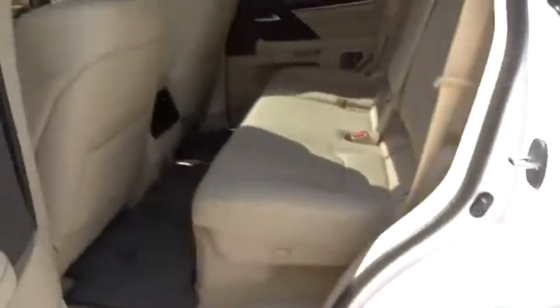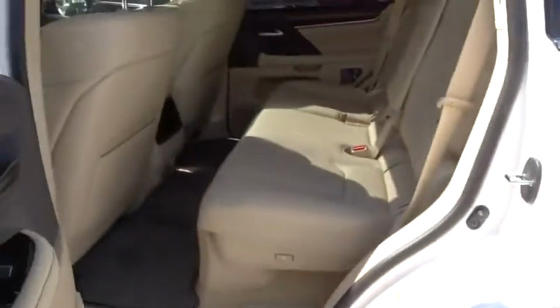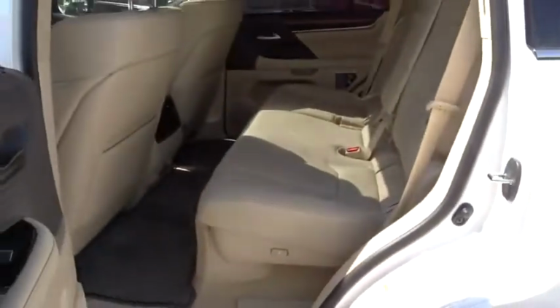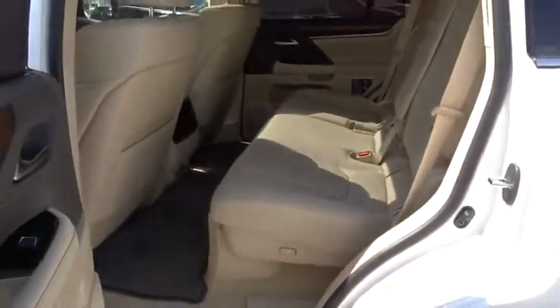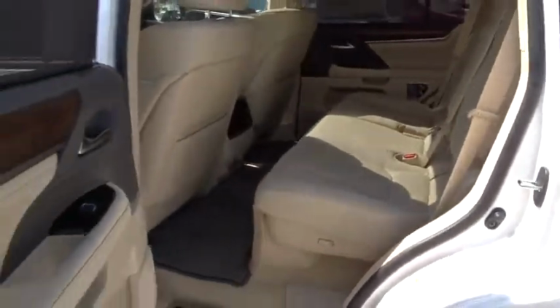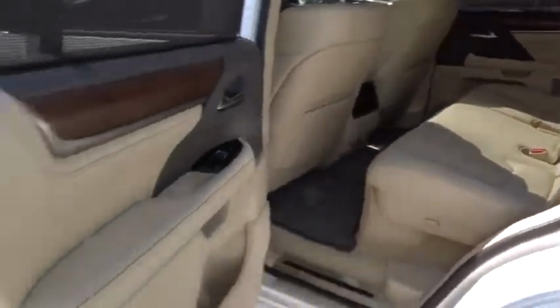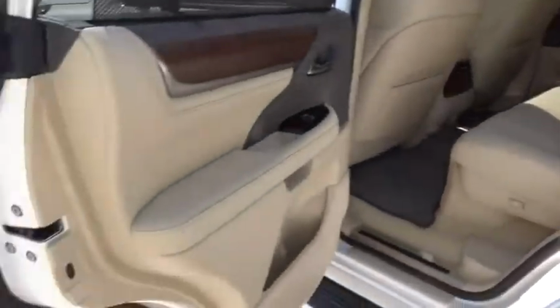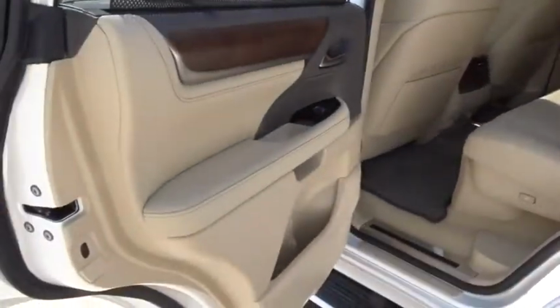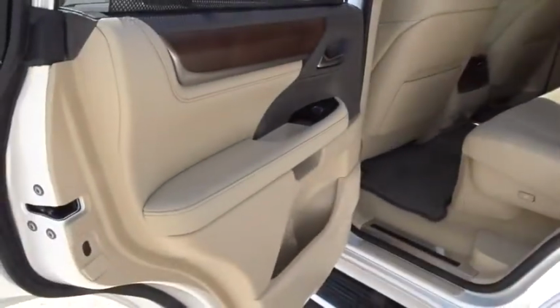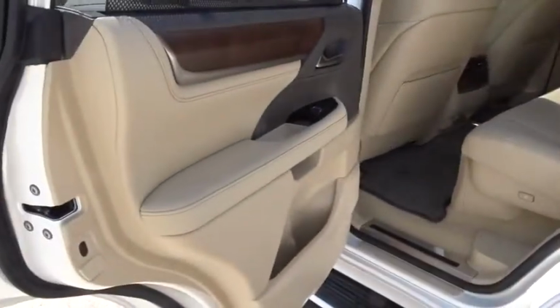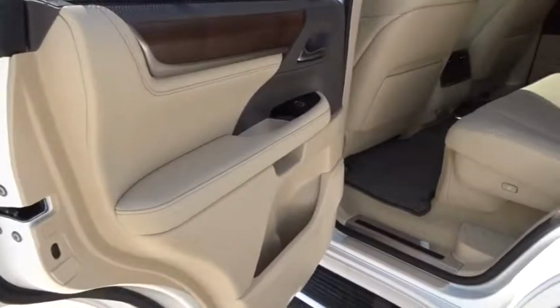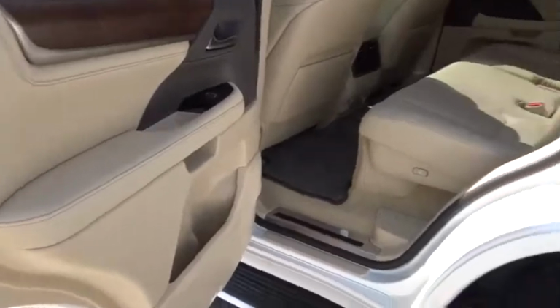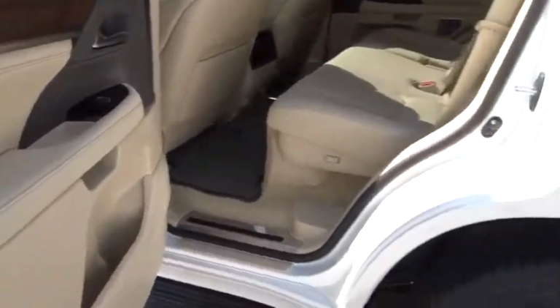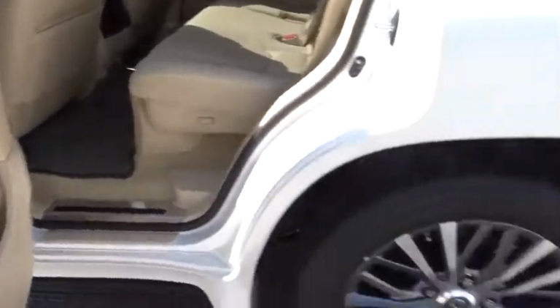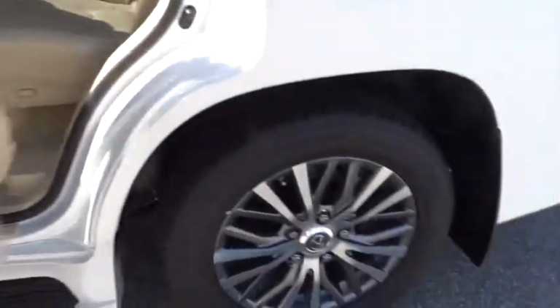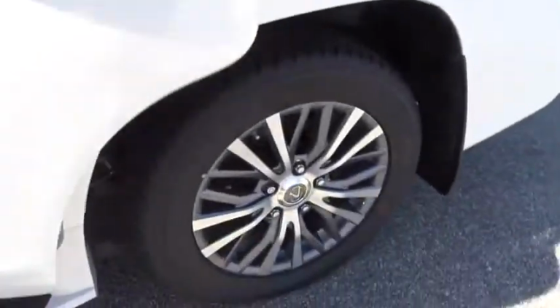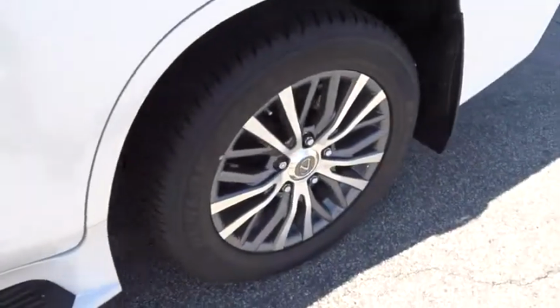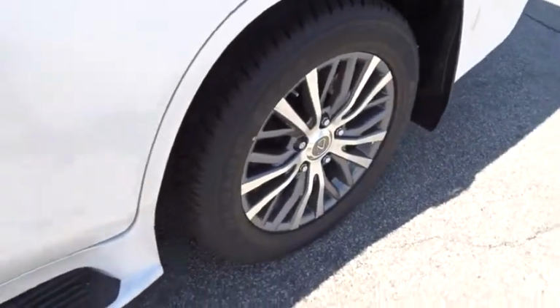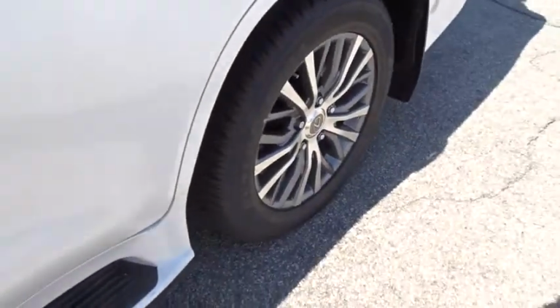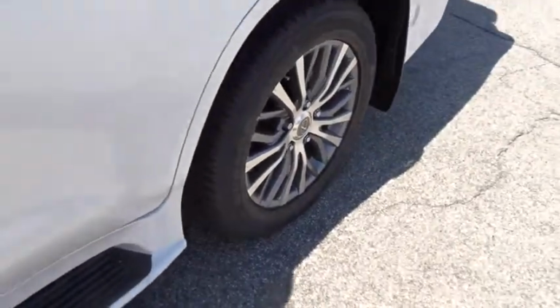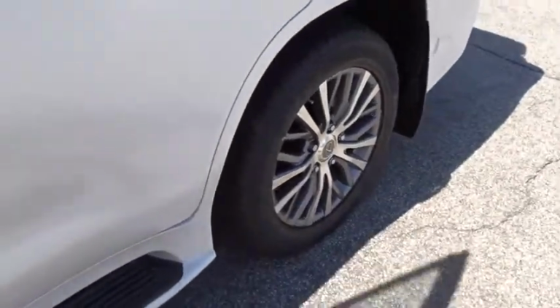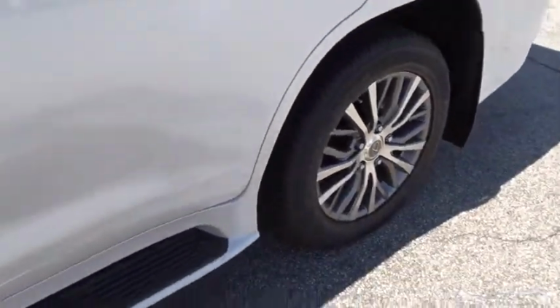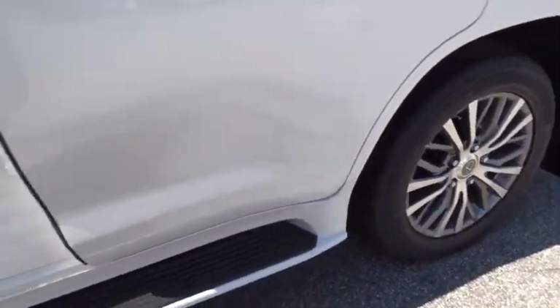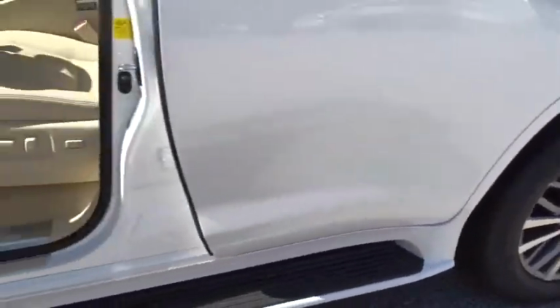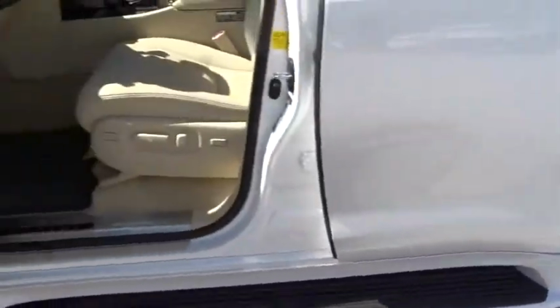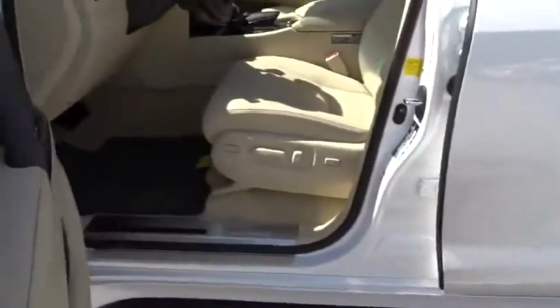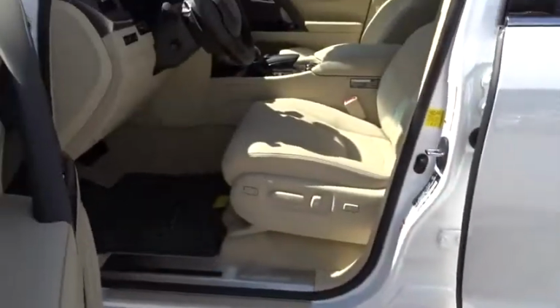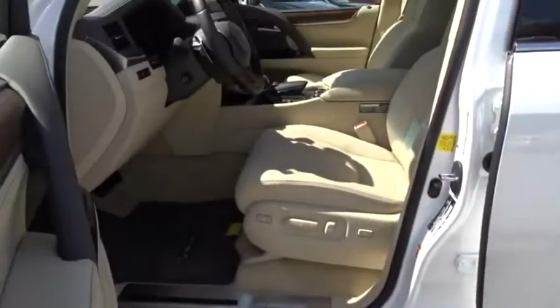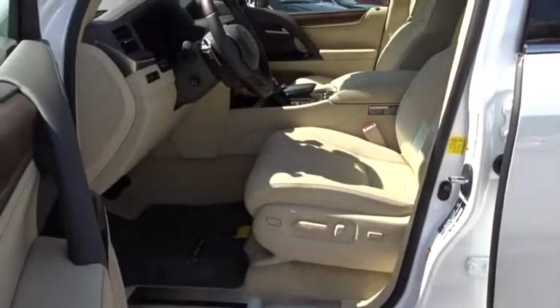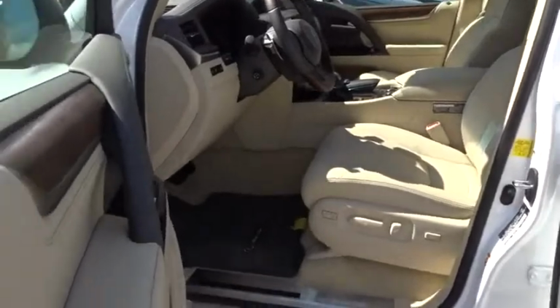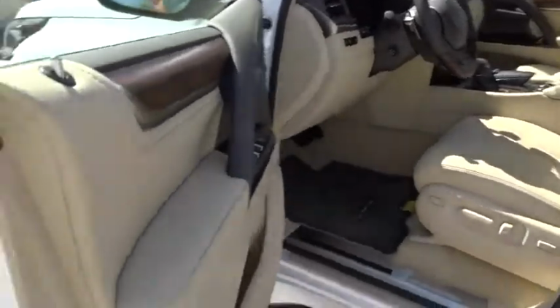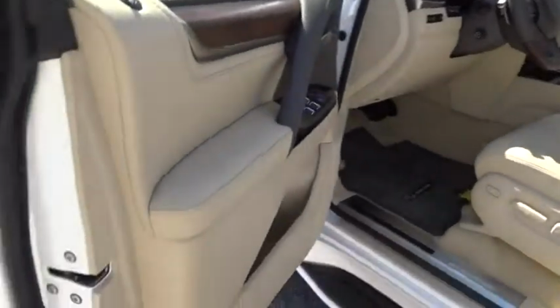Leather wrapped steering wheel, adjustable steering wheel, power steering, keyless start, auto dimming rear view mirror, cruise control, four-wheel disc brakes, aluminum wheels.